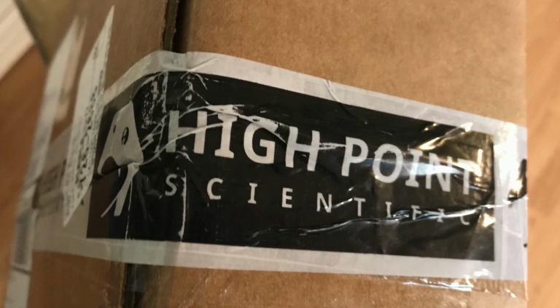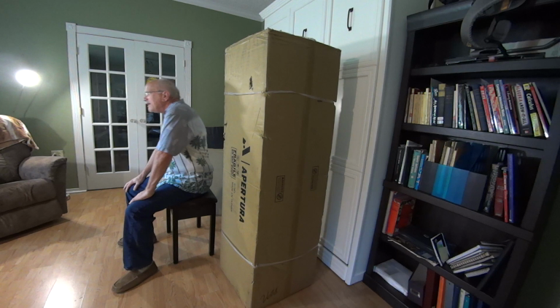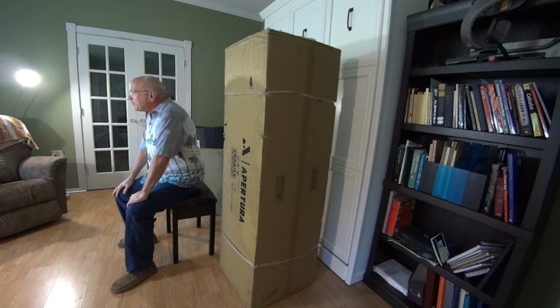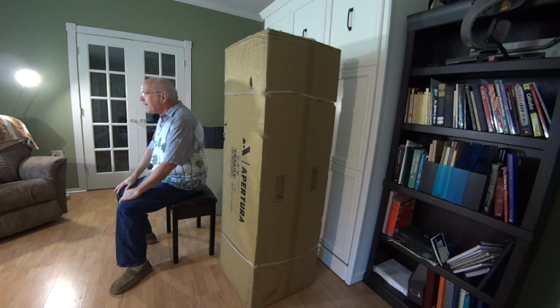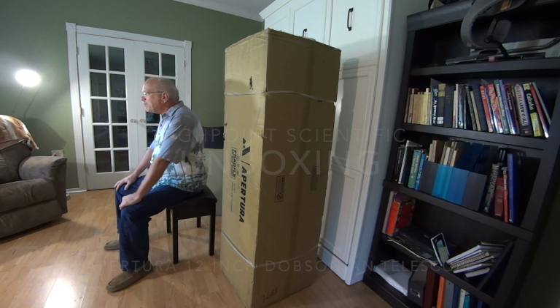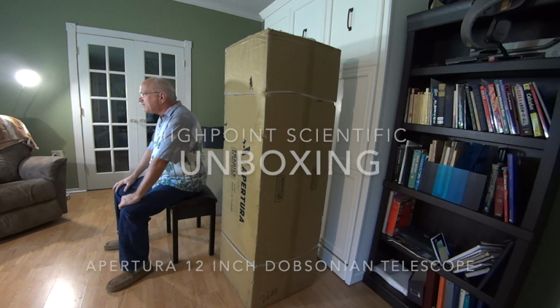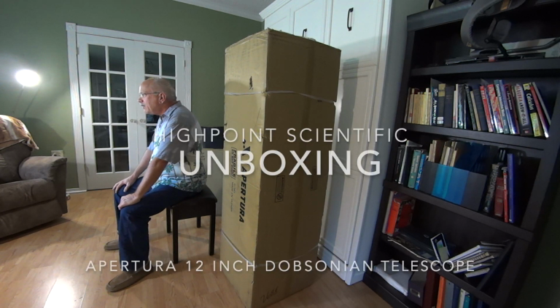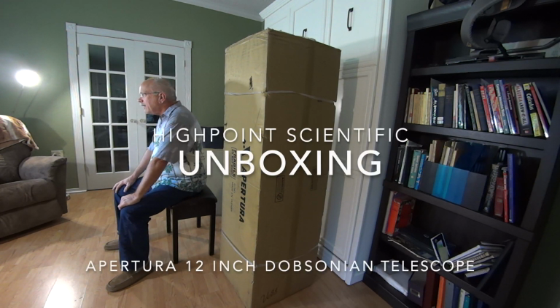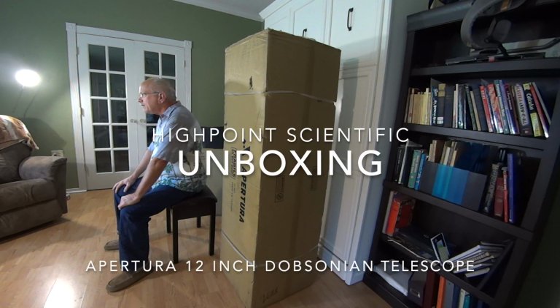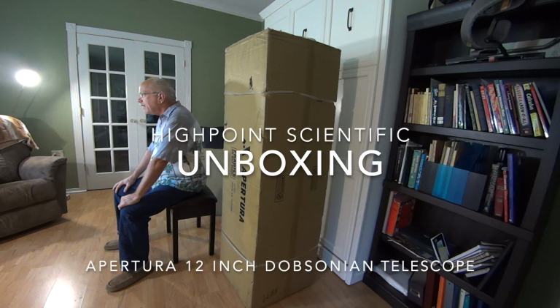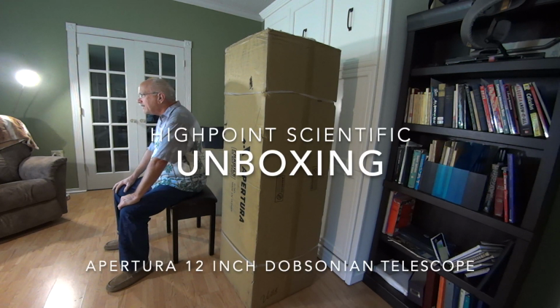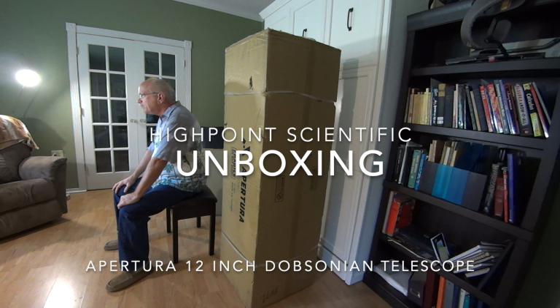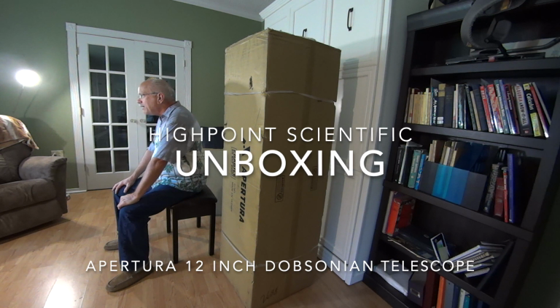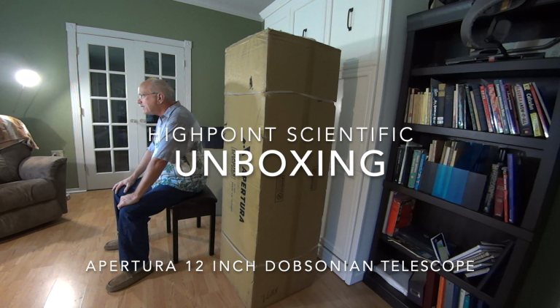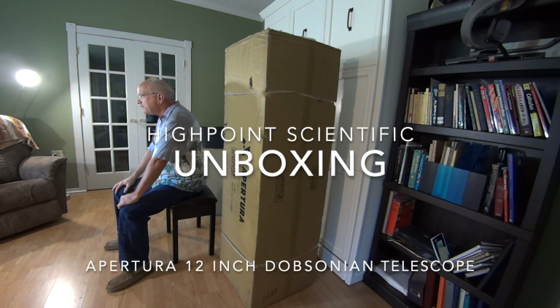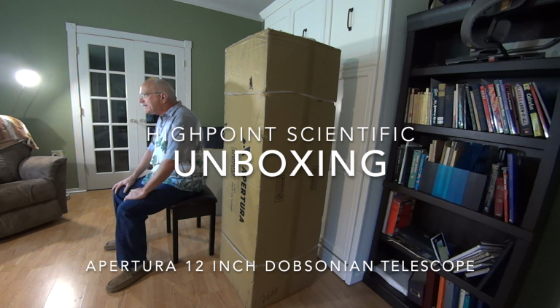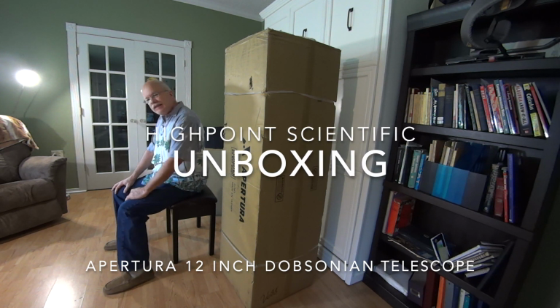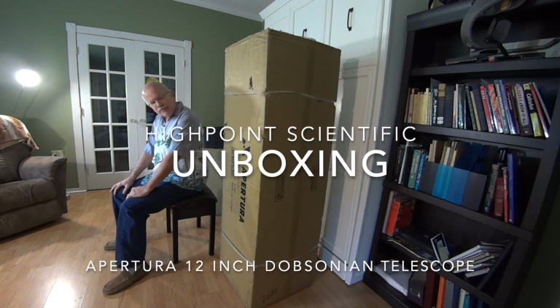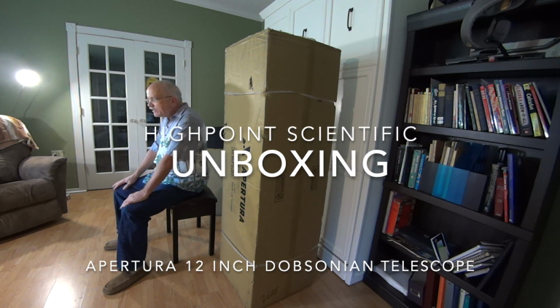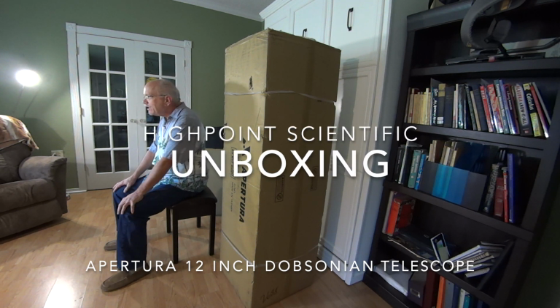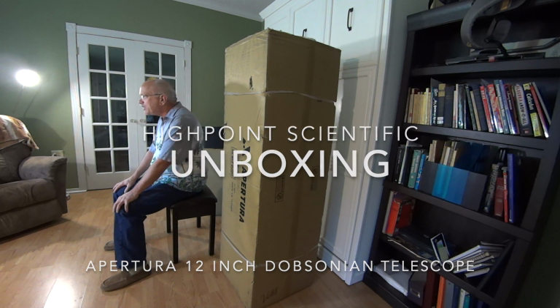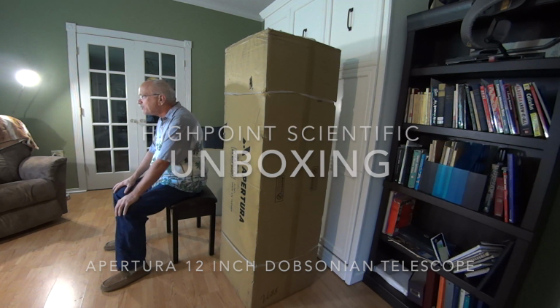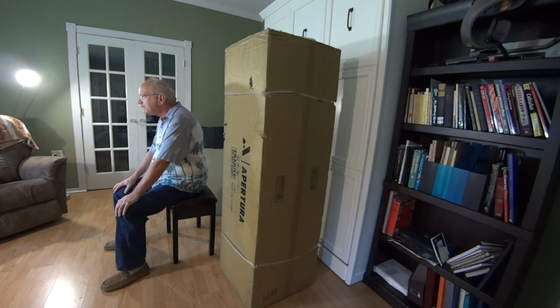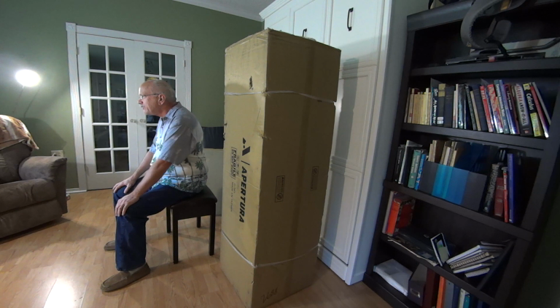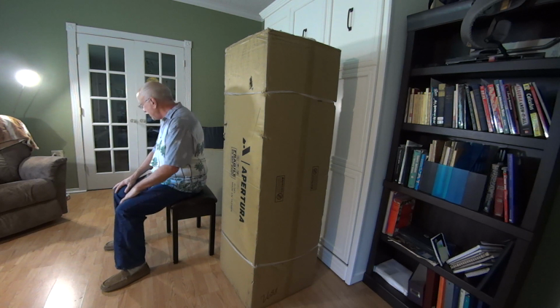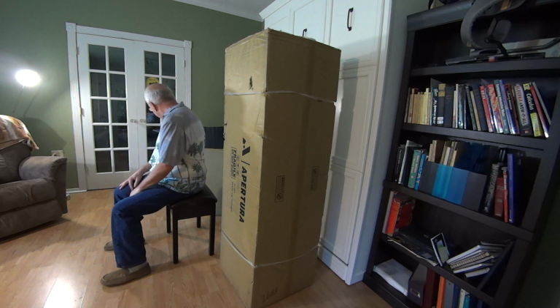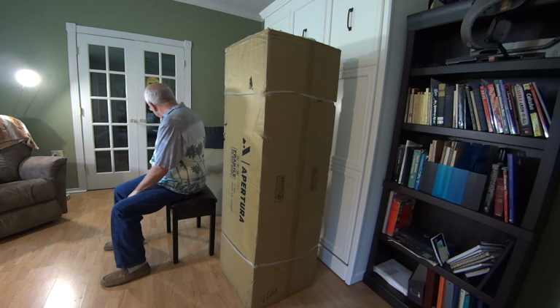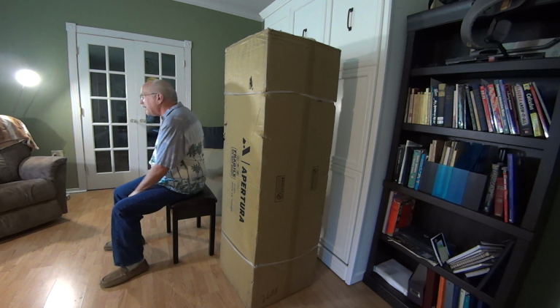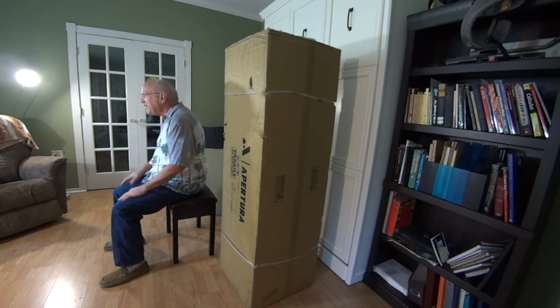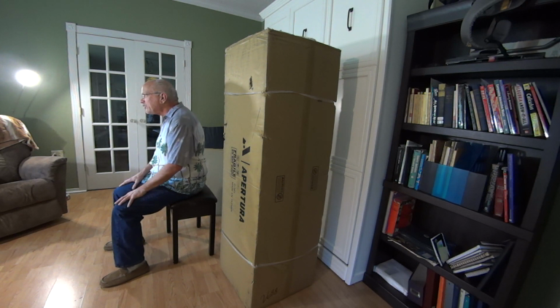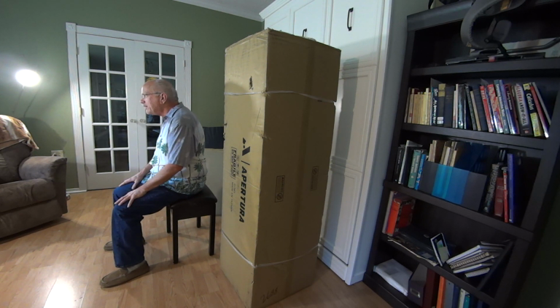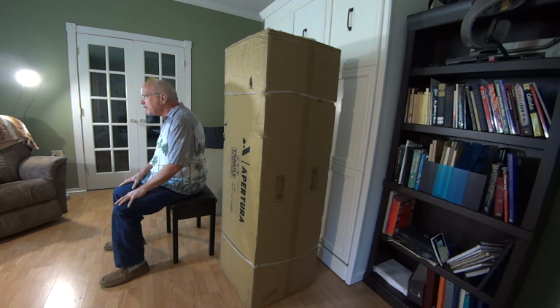Hello, this is my unboxing video of a telescope from High Point Scientific. It's a Dobsonian 12-inch Apertura telescope along with the base, and so here we go.